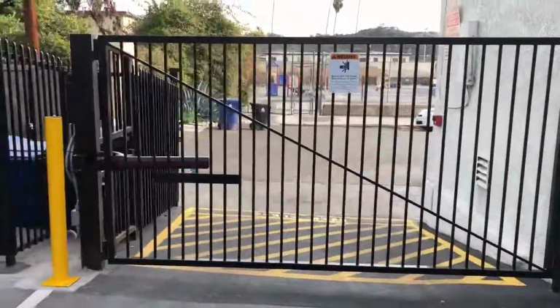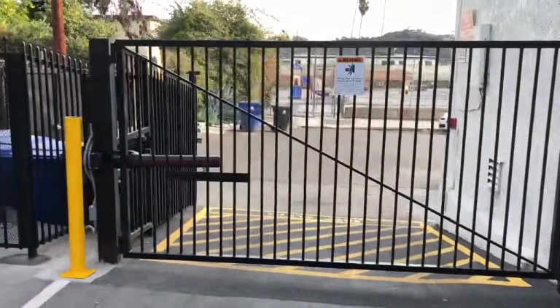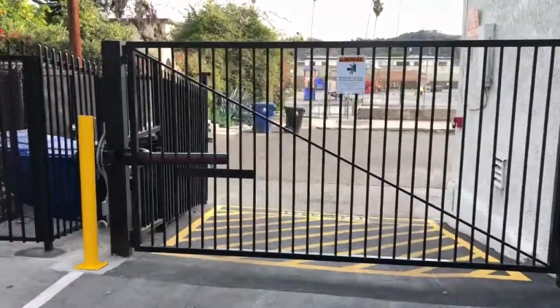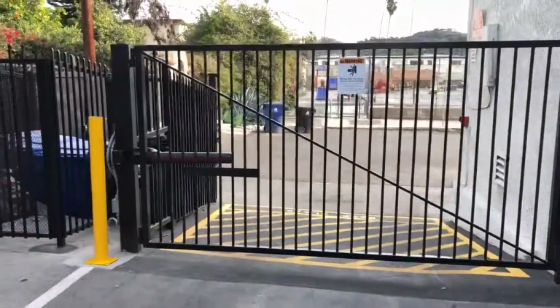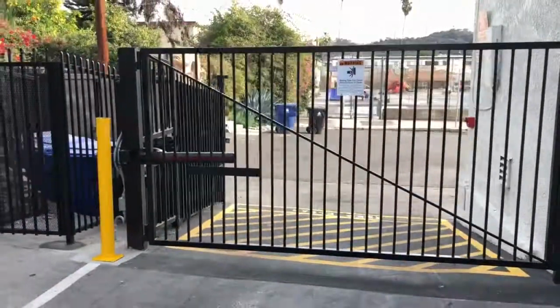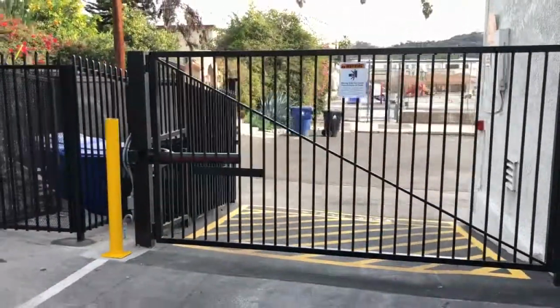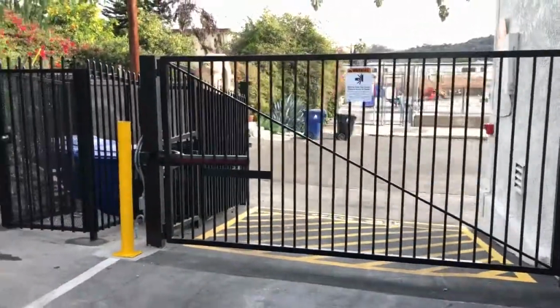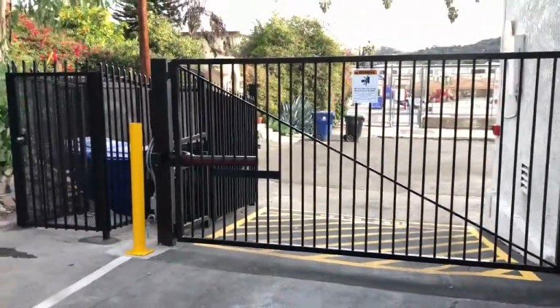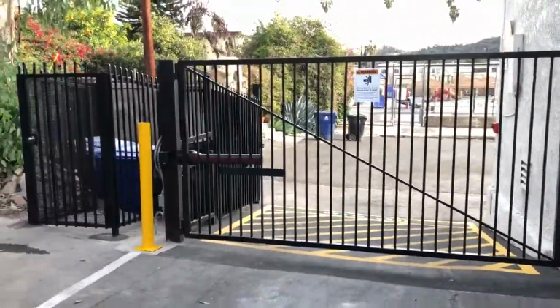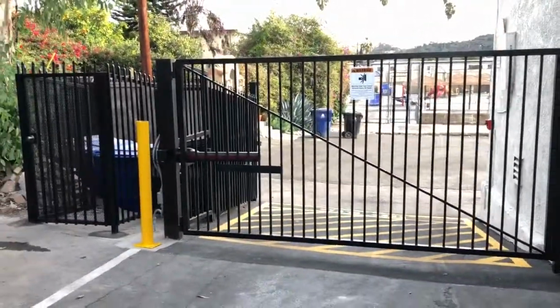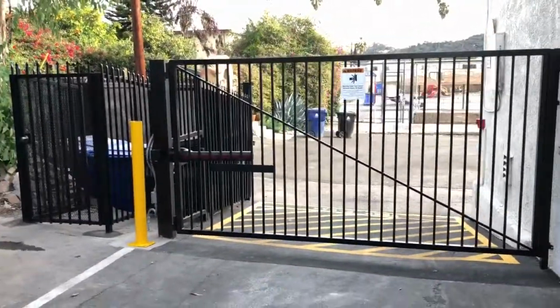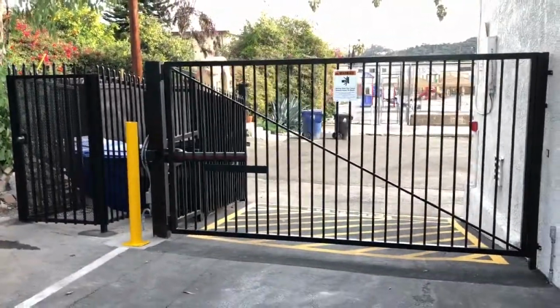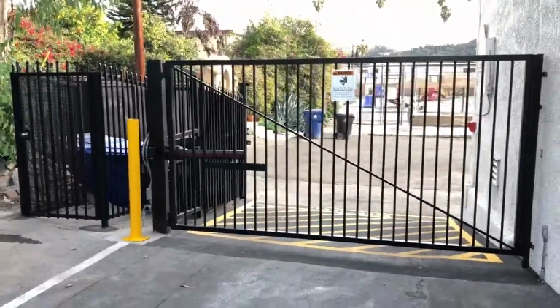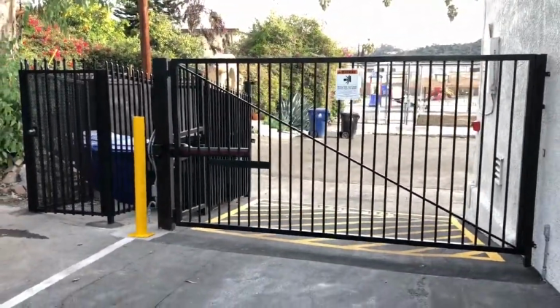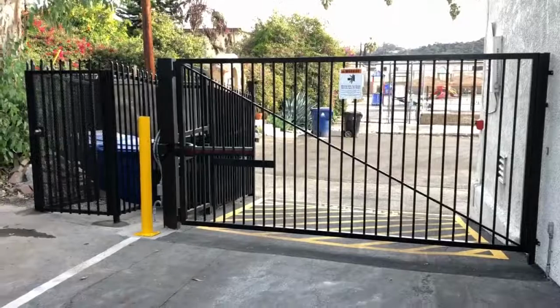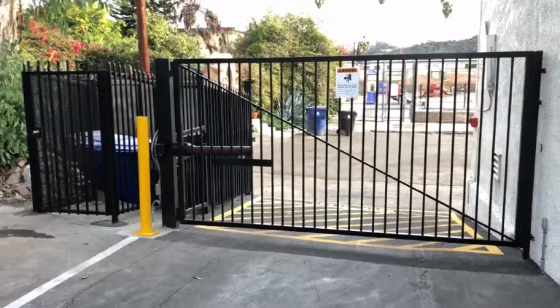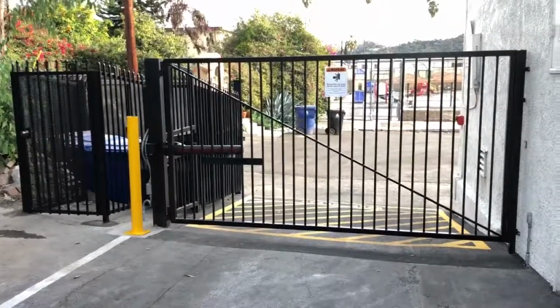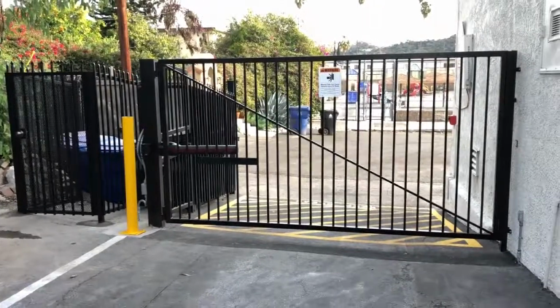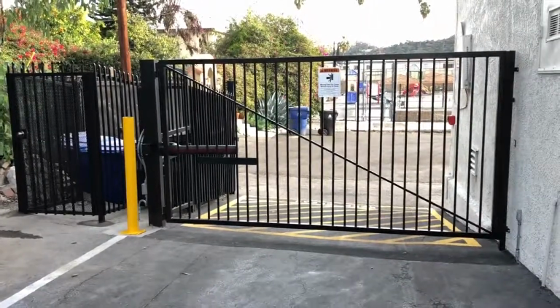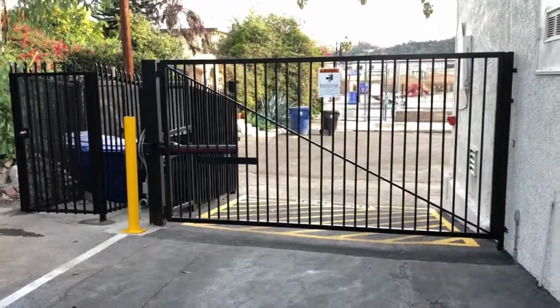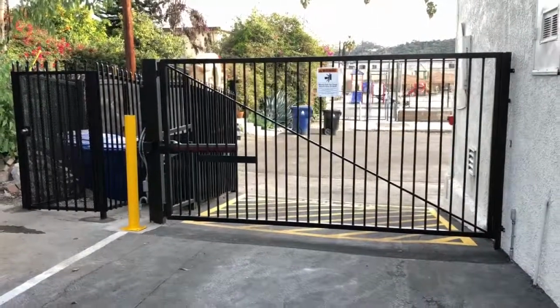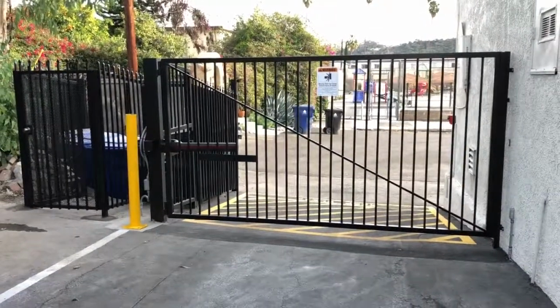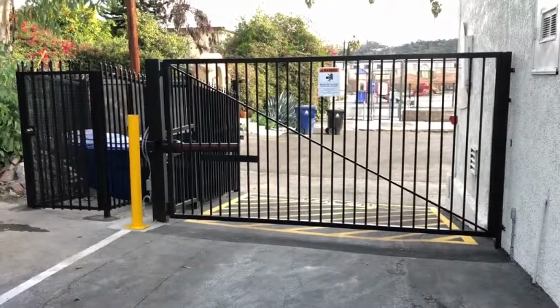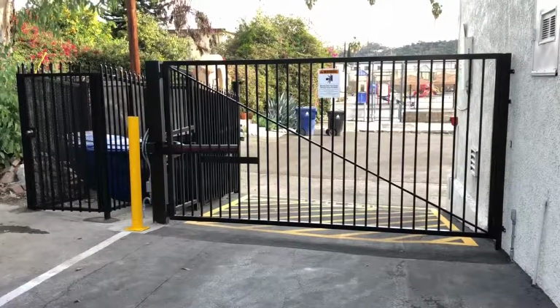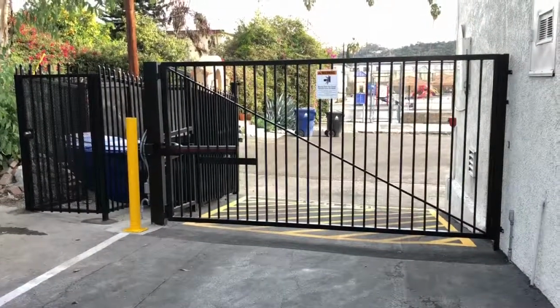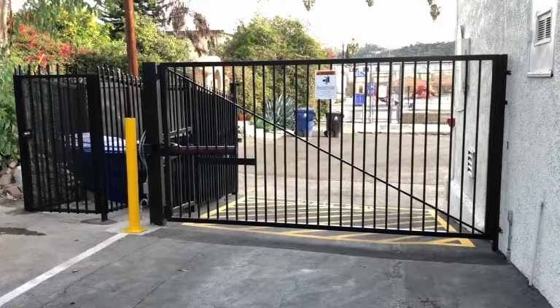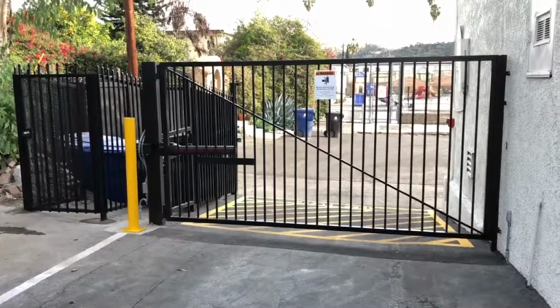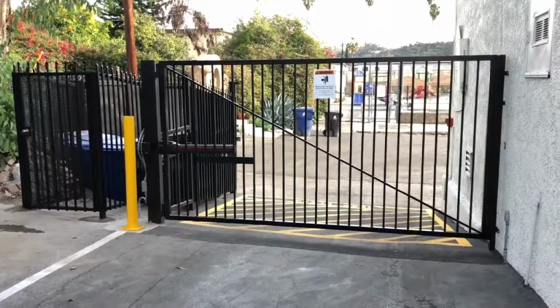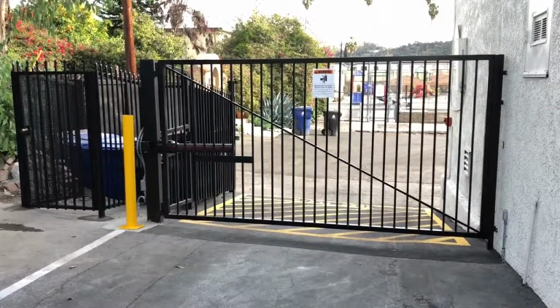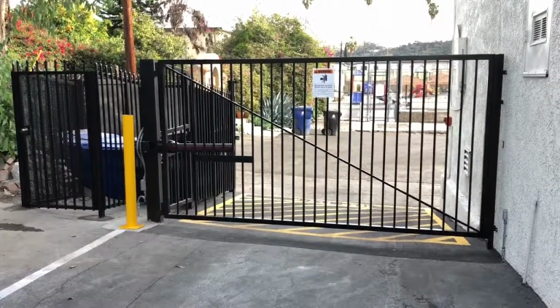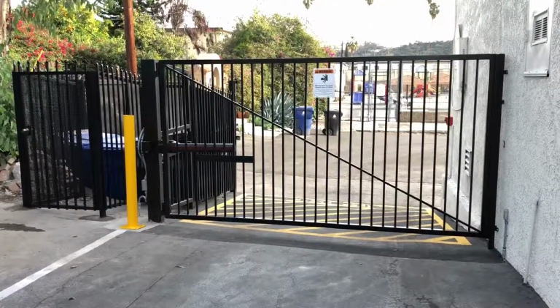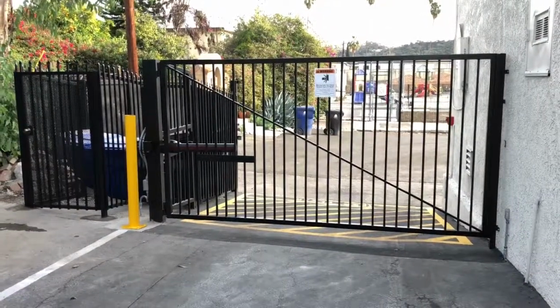This install was done by DSGates. Thanks for watching, and watch my other videos at www.DSGates.com.